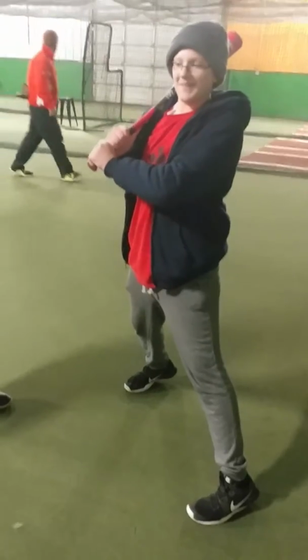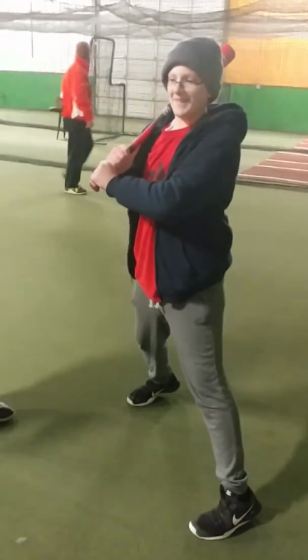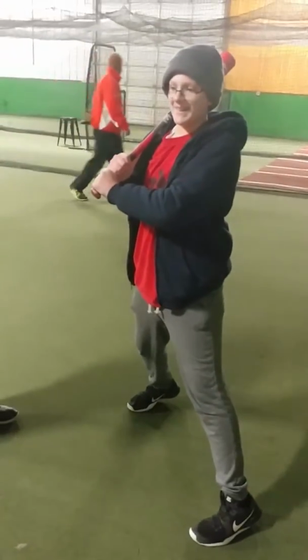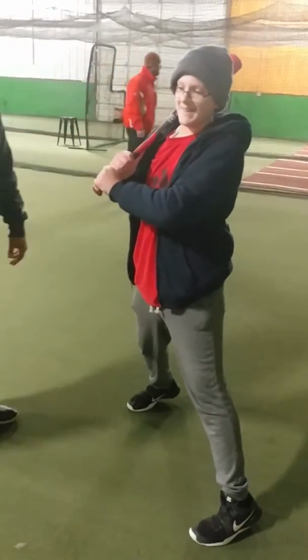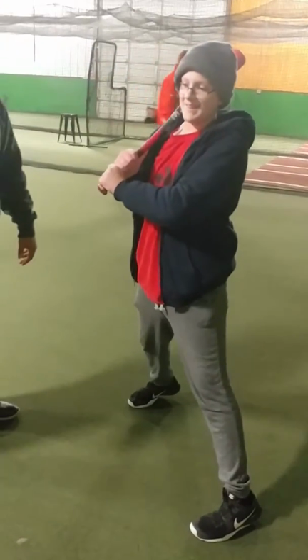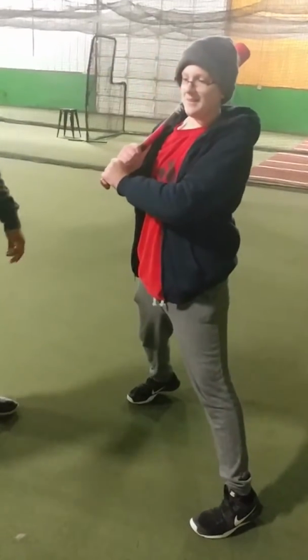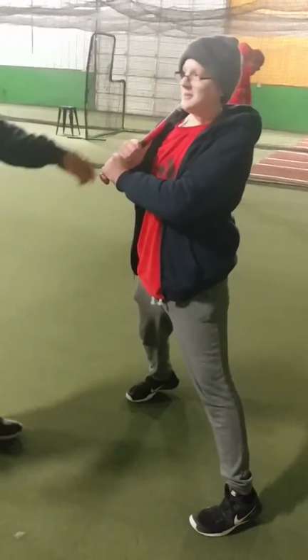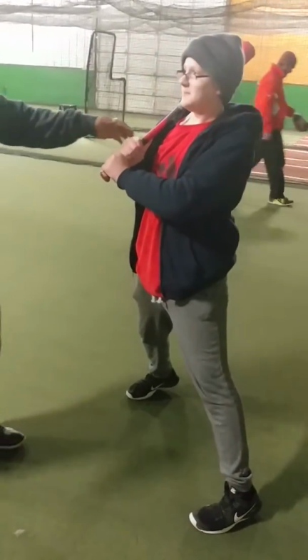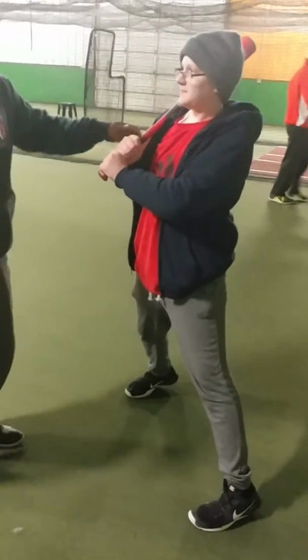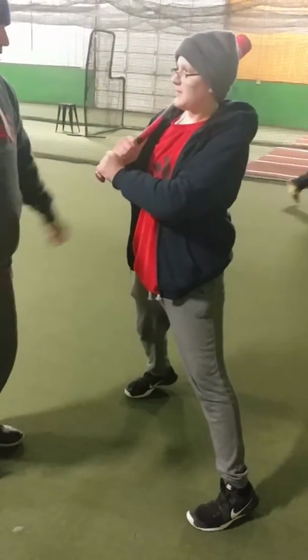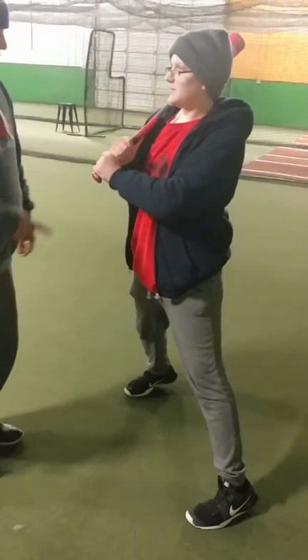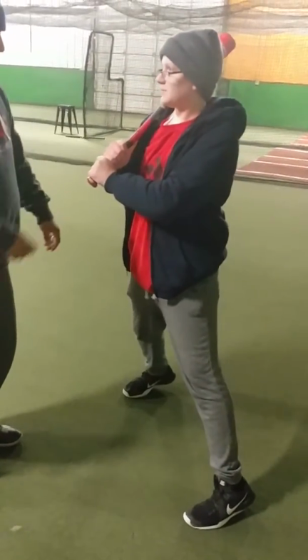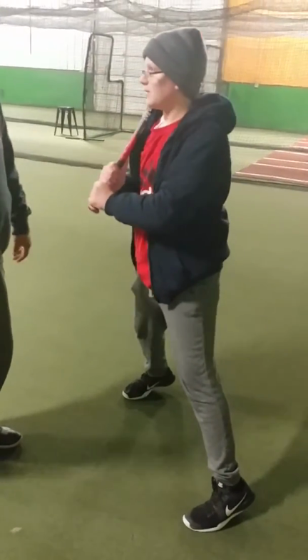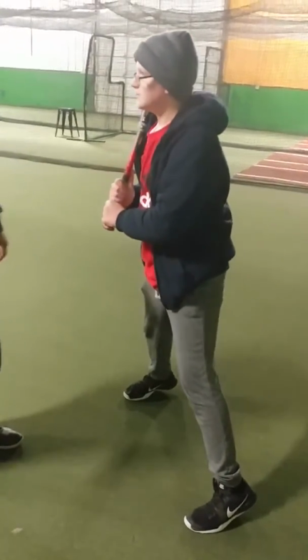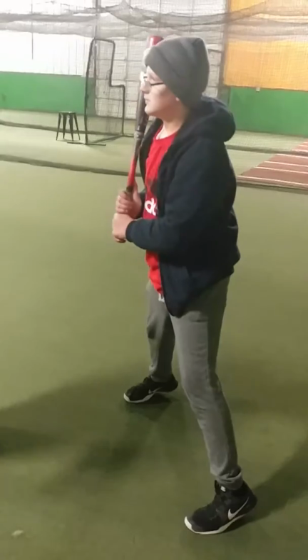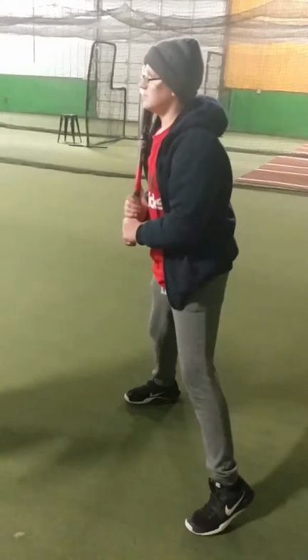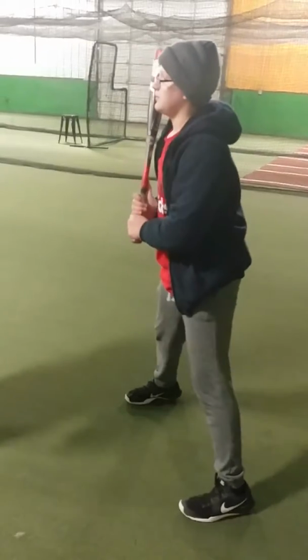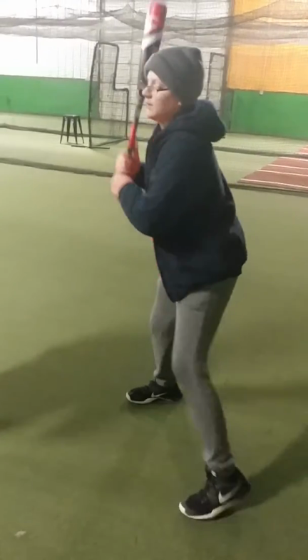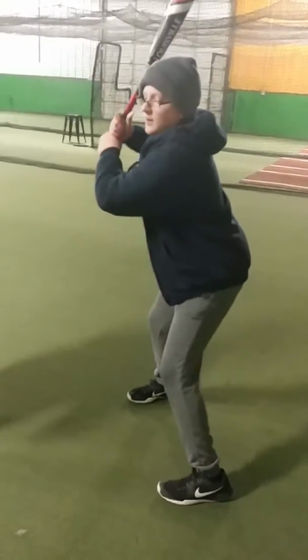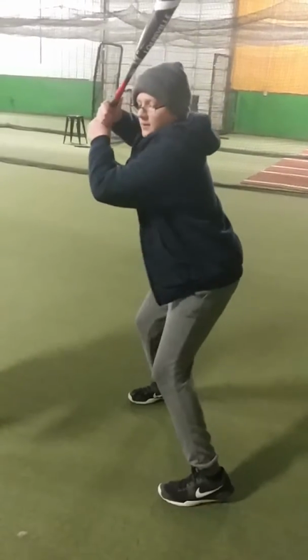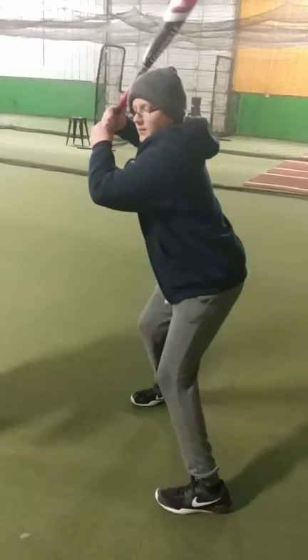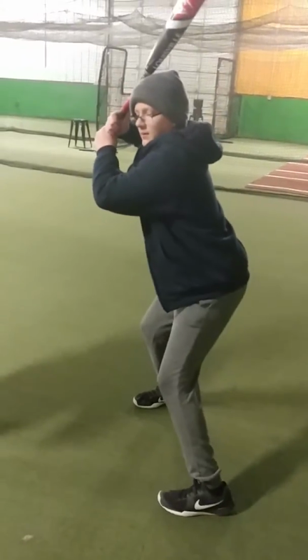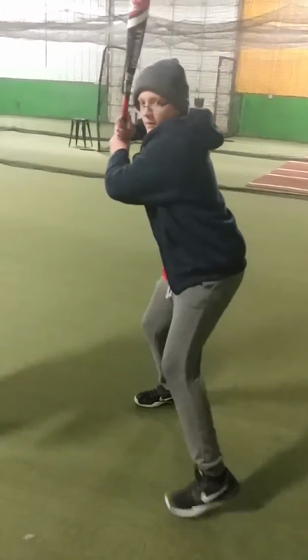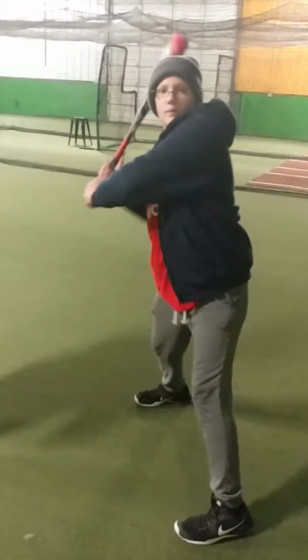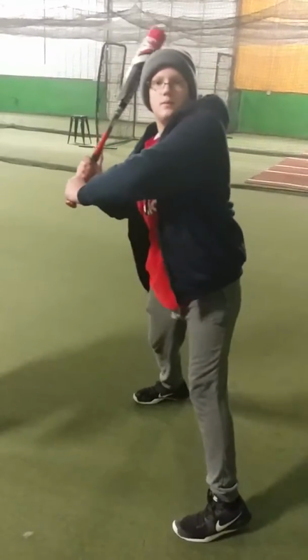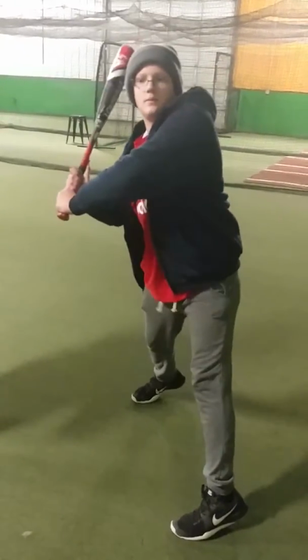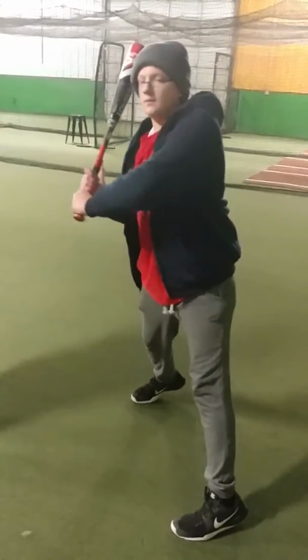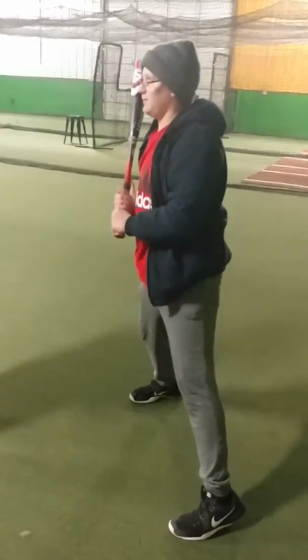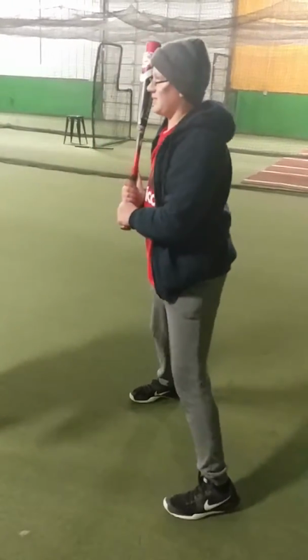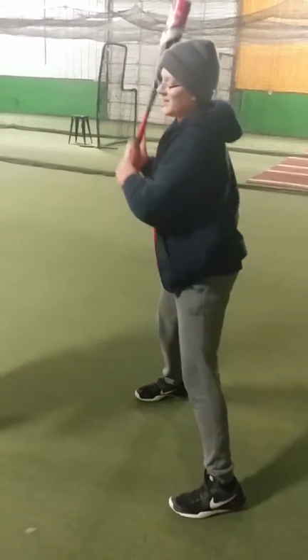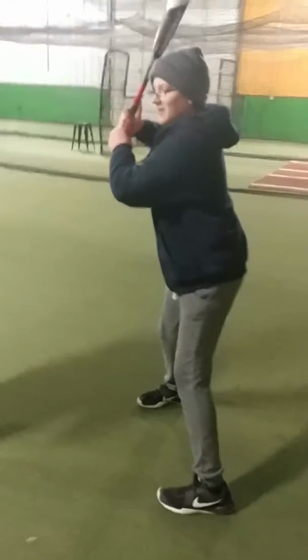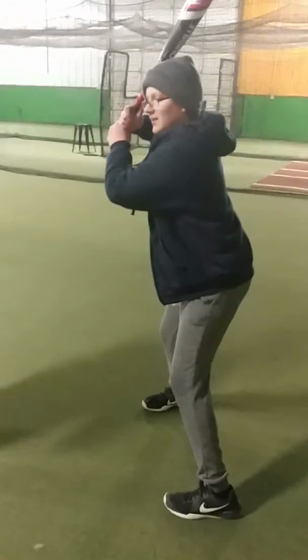So what I'm telling him to do — remember what I showed you? Foot up, foot down. Foot up, foot down. Now, with that forward — foot up, foot down.